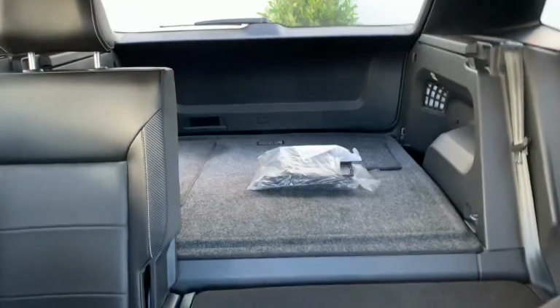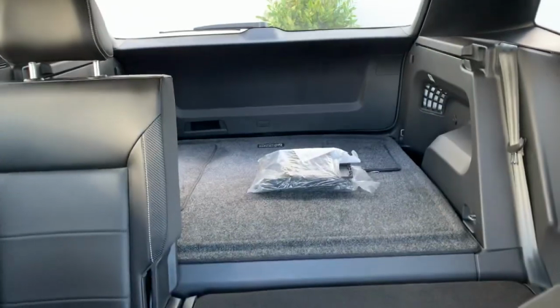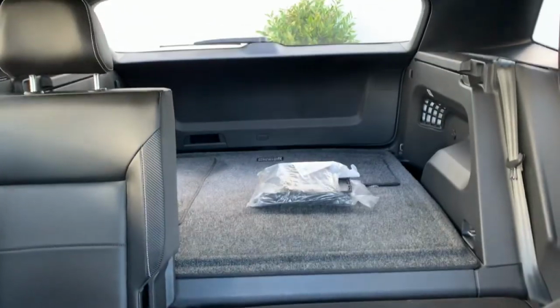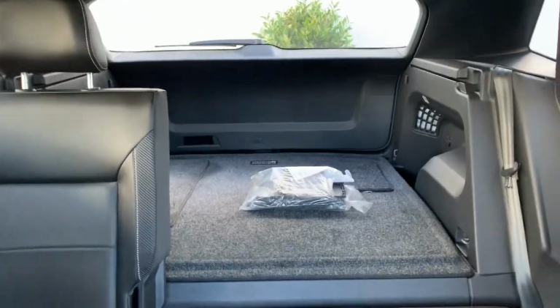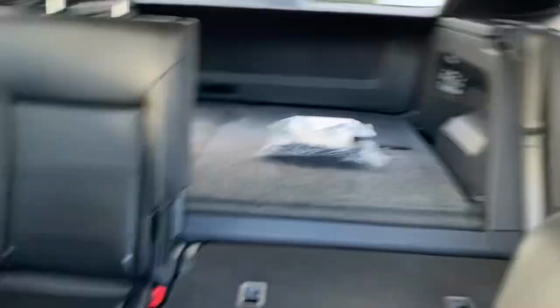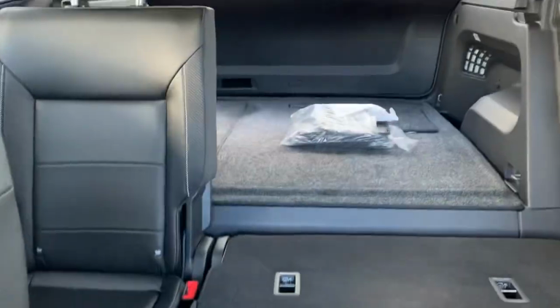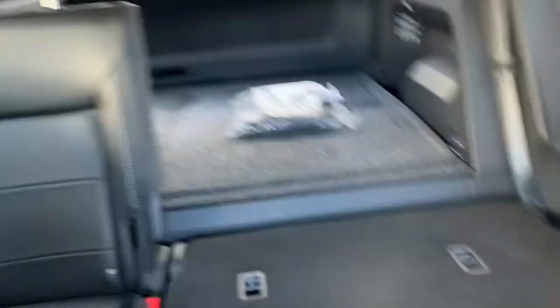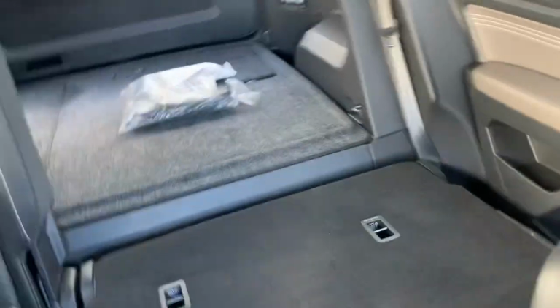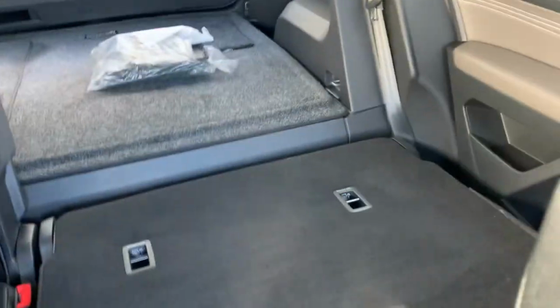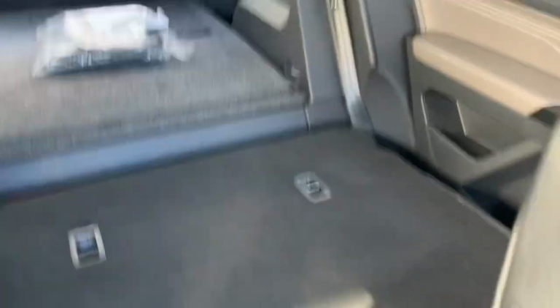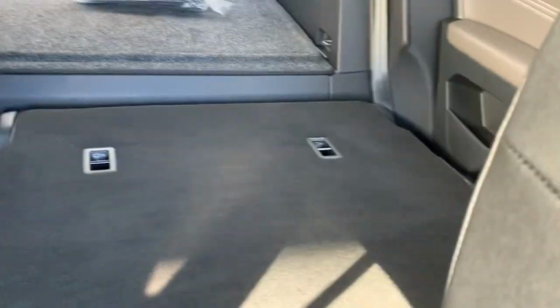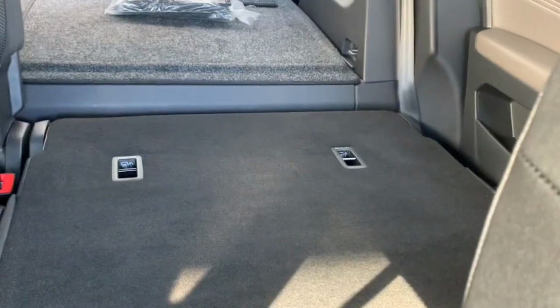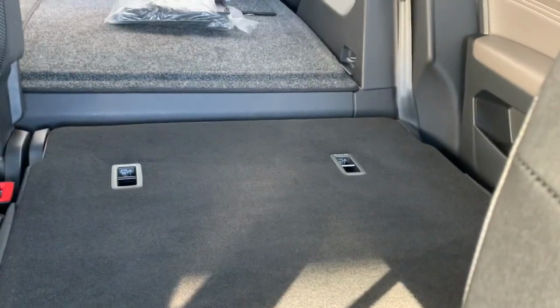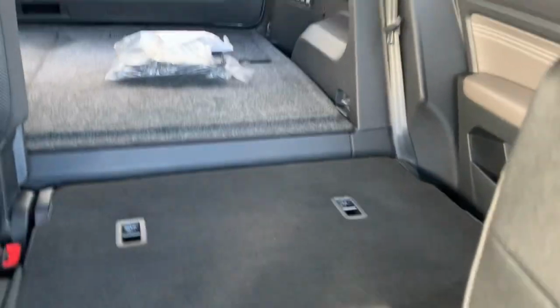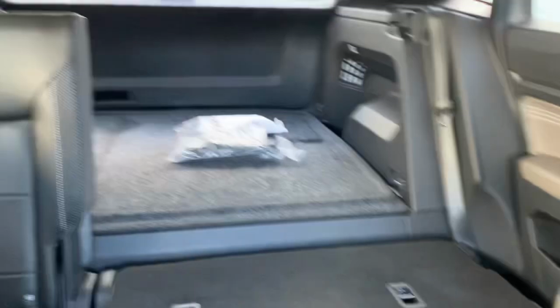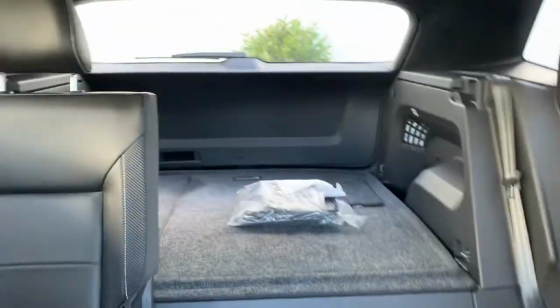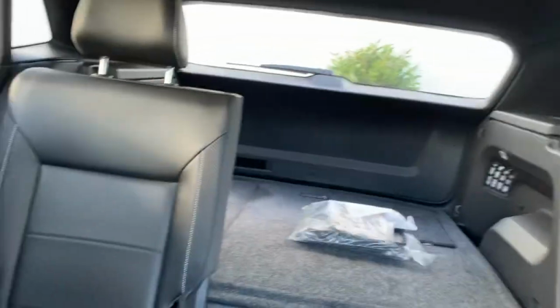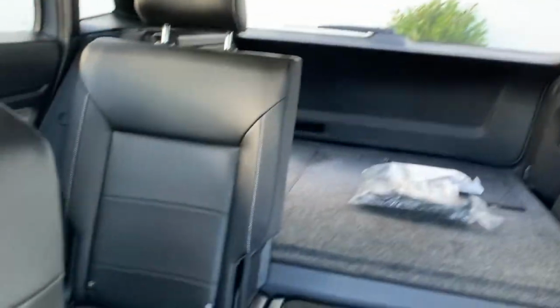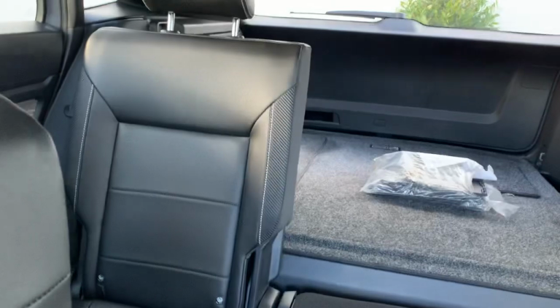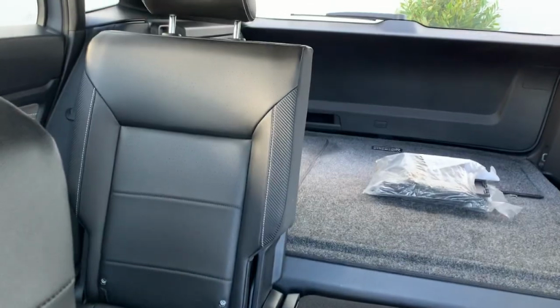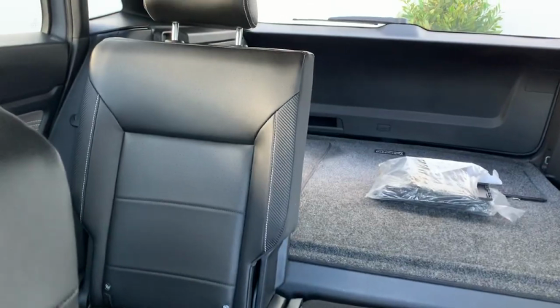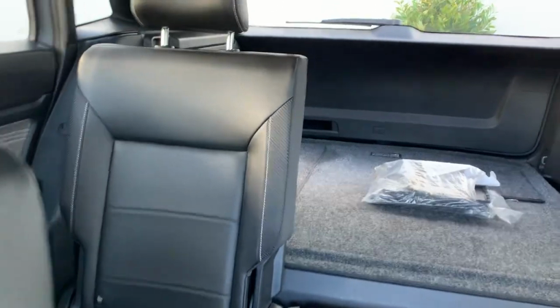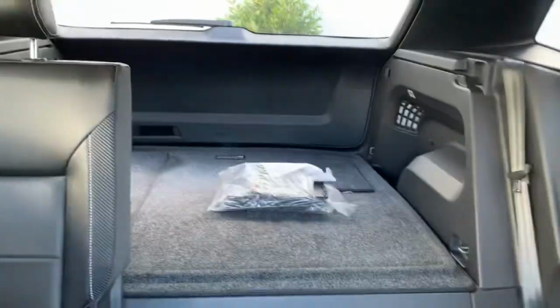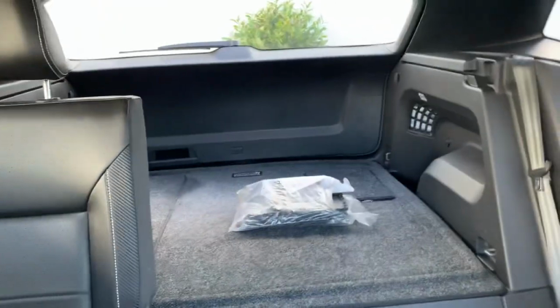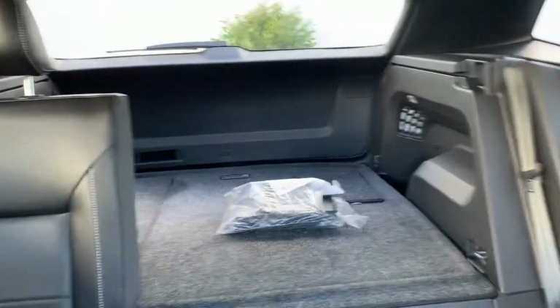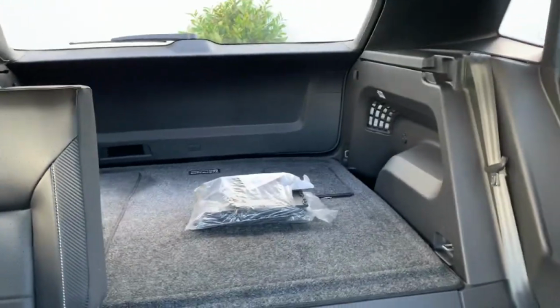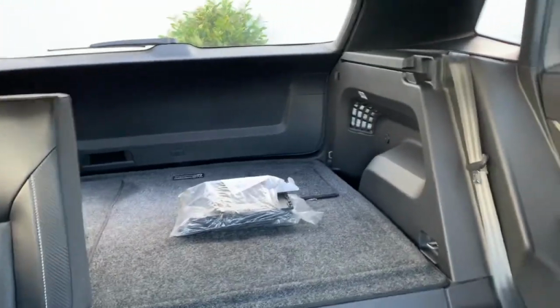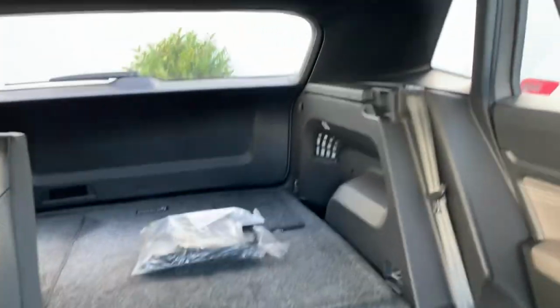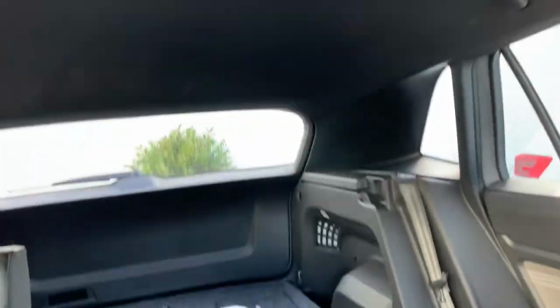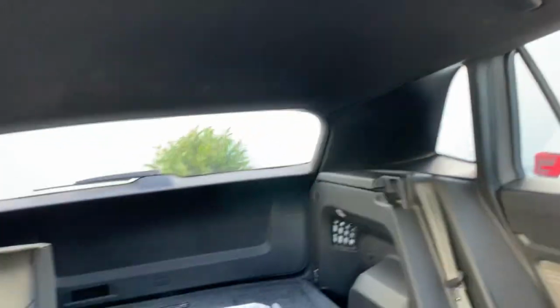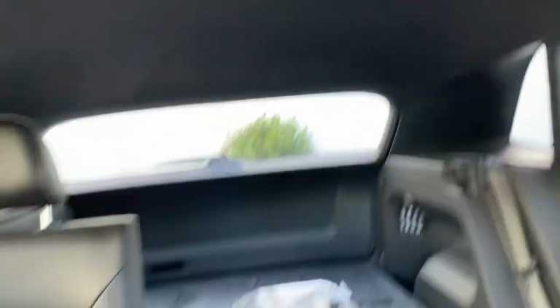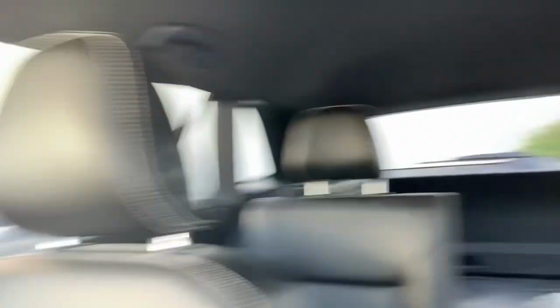In the rear, there's great cargo space back here. The second row has been laid down just to give you an idea of how much cargo space there is in the back.